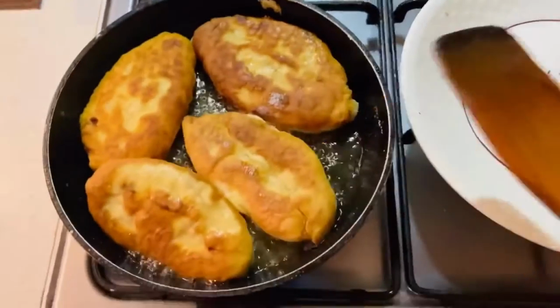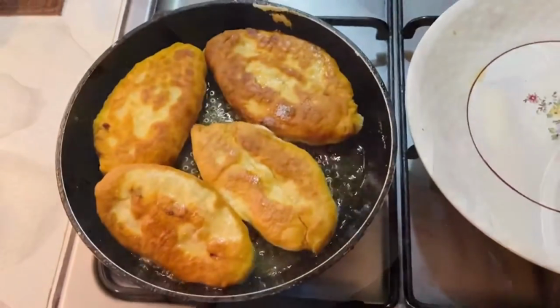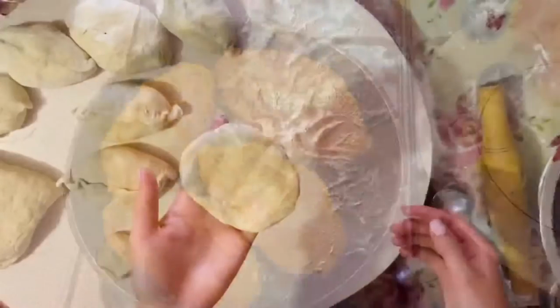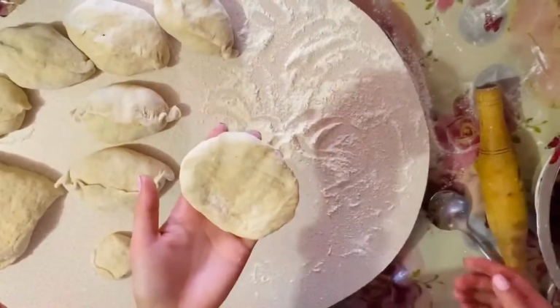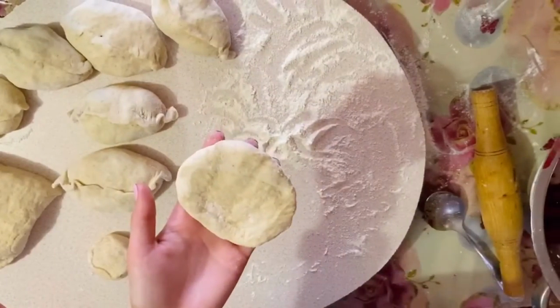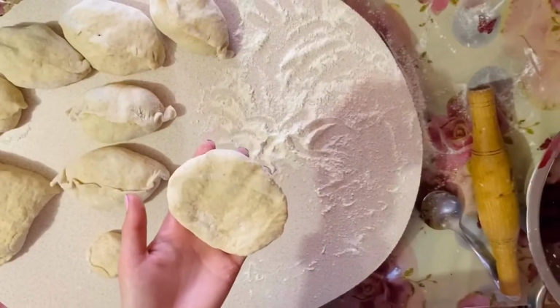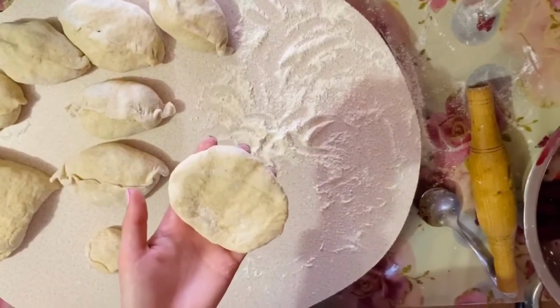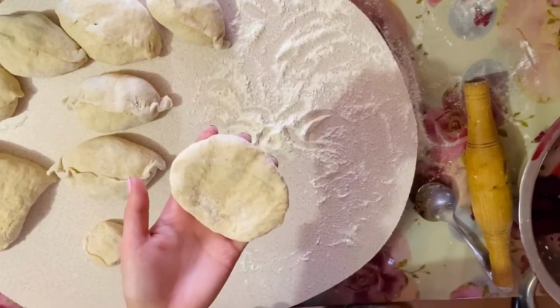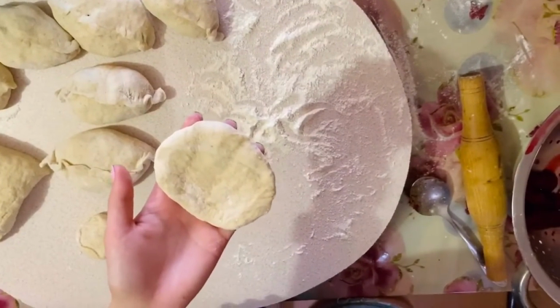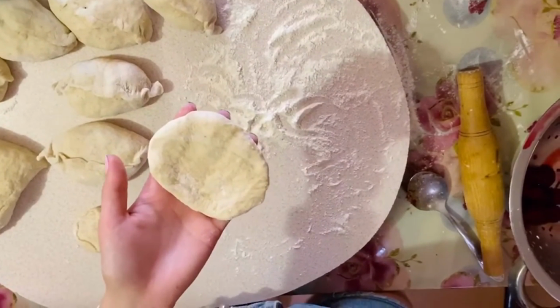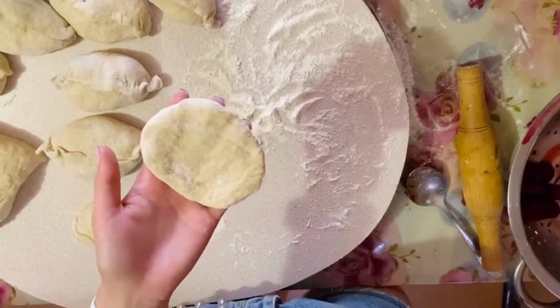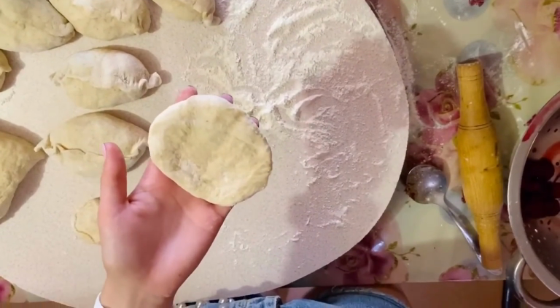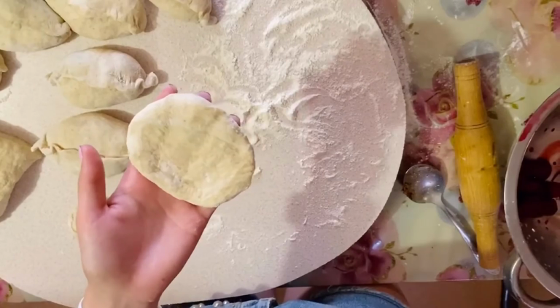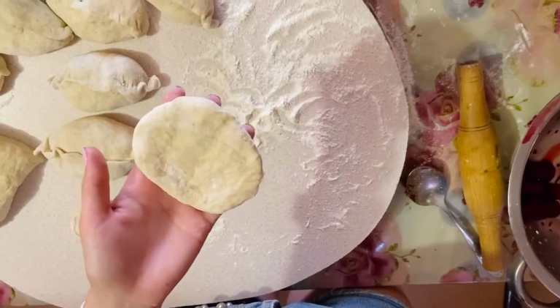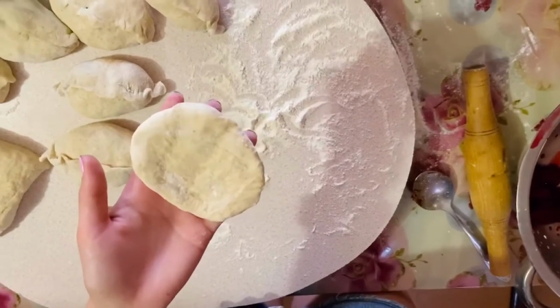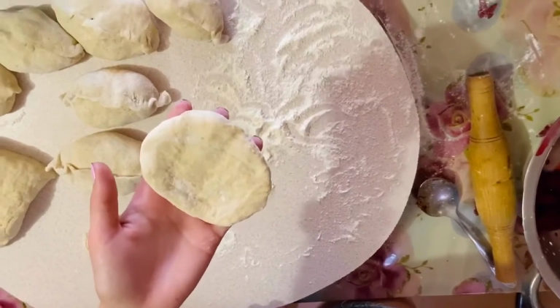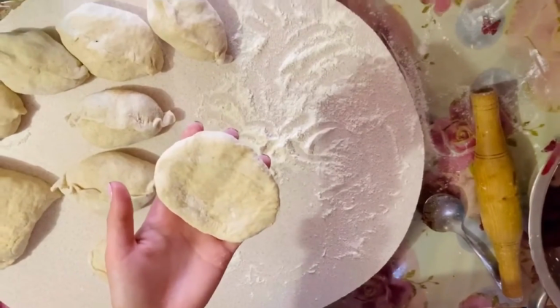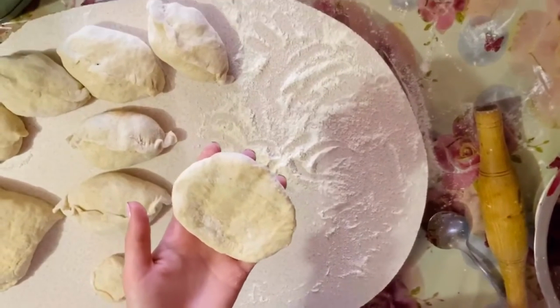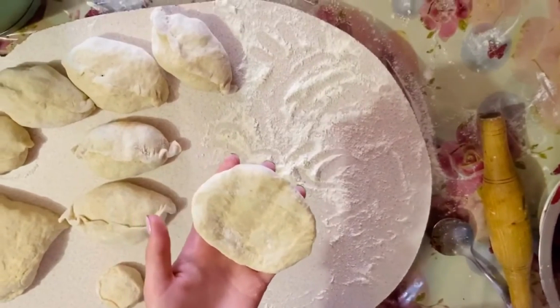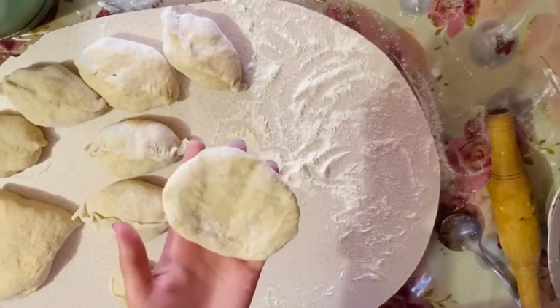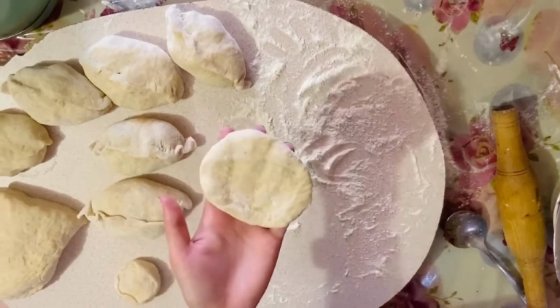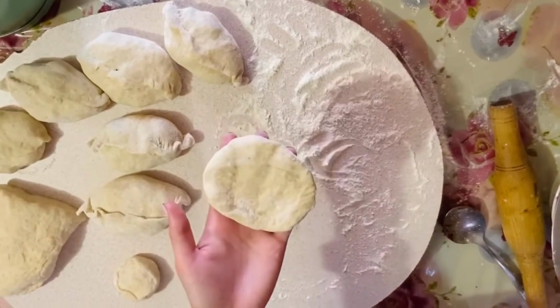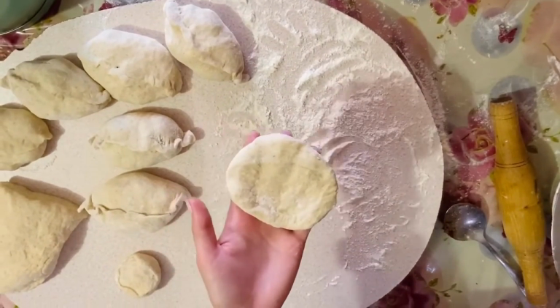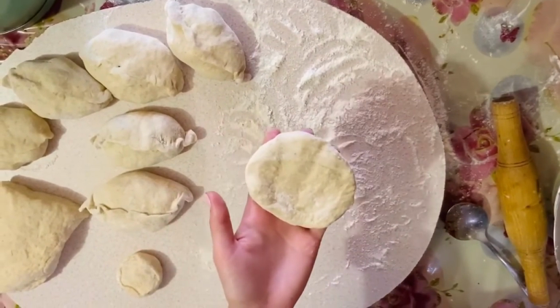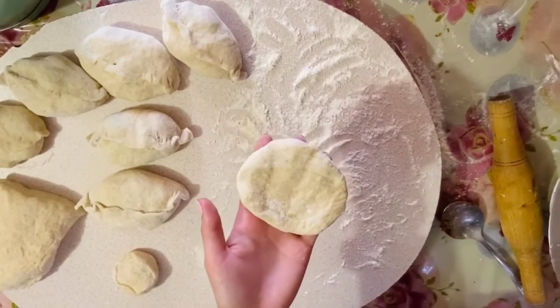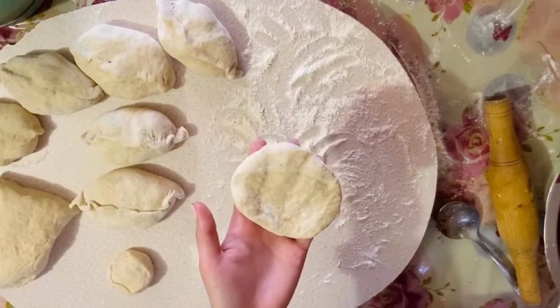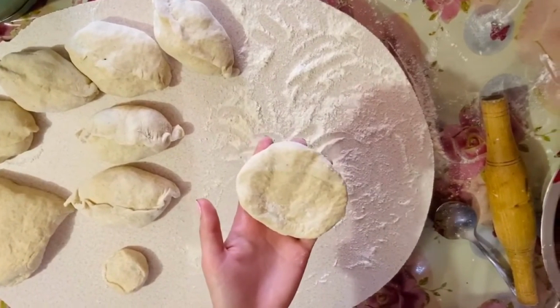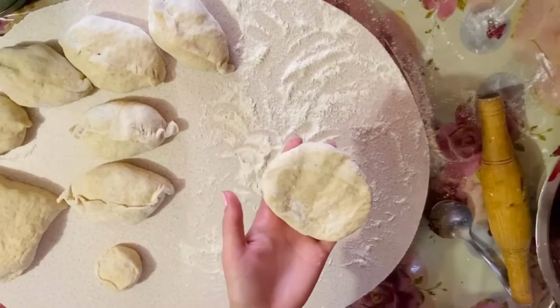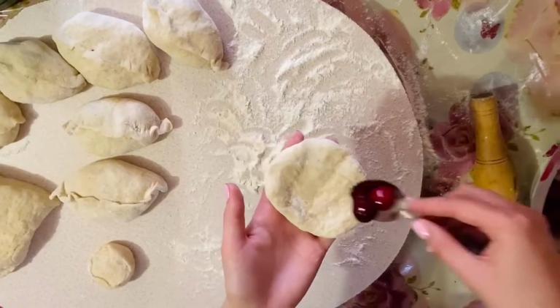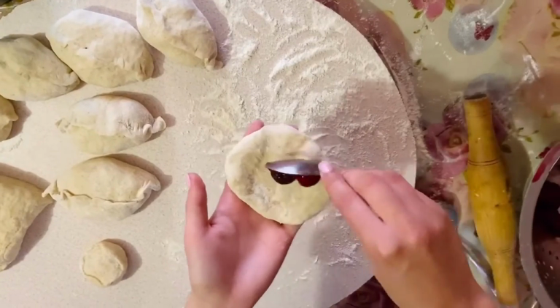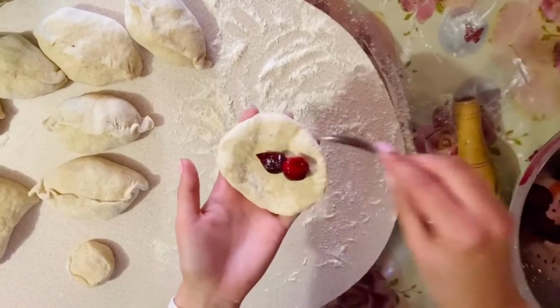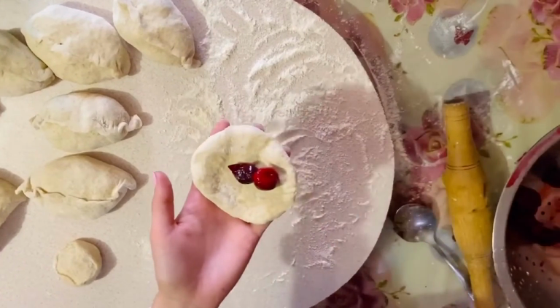Now I'm going to make pyruski with cherries. I take one piece of dough and add some cherries inside.